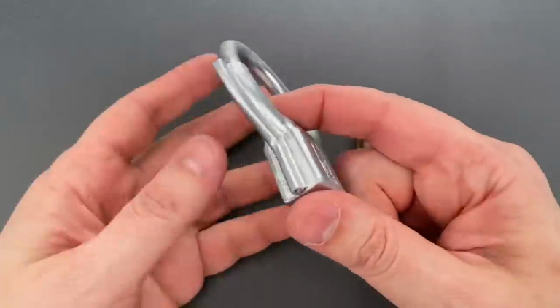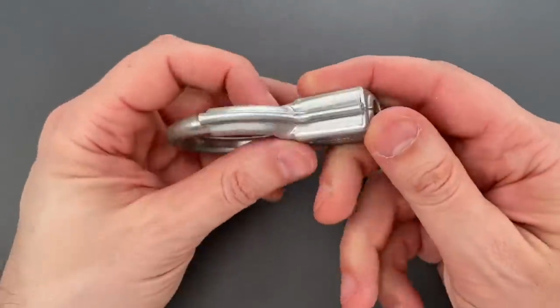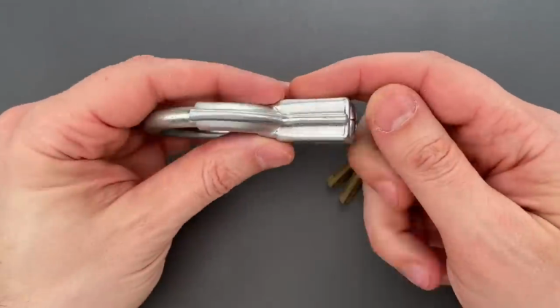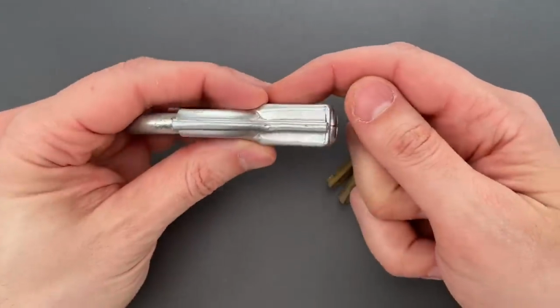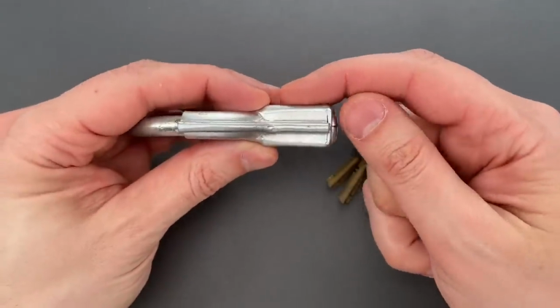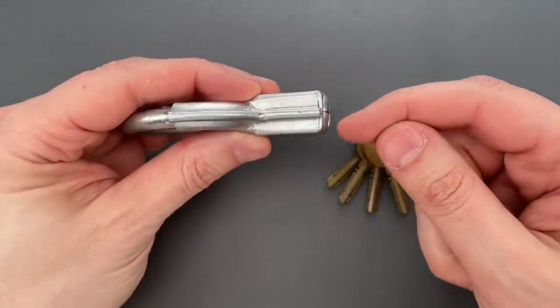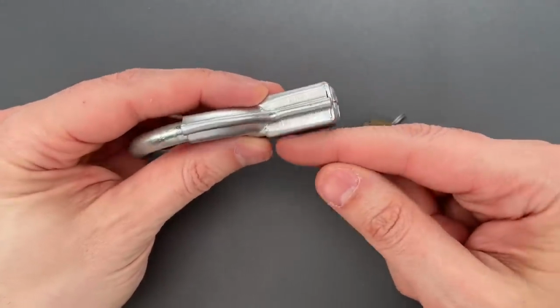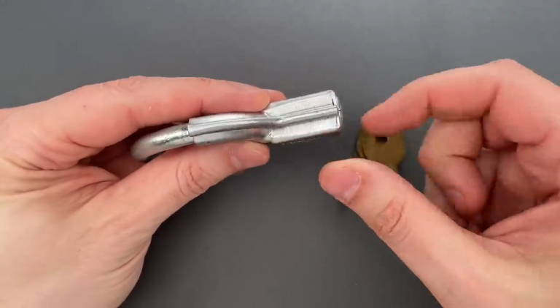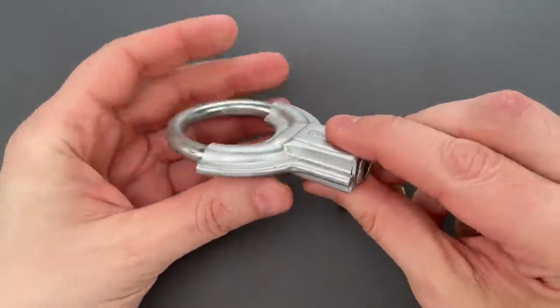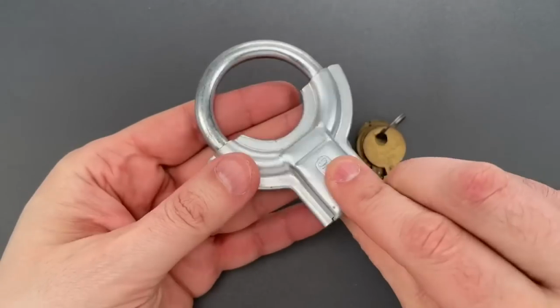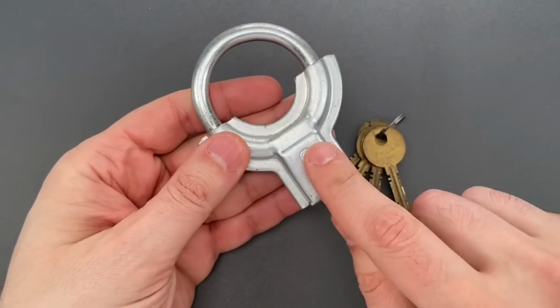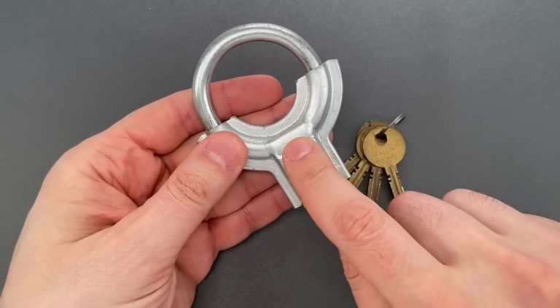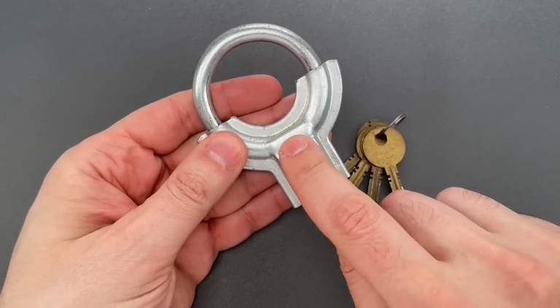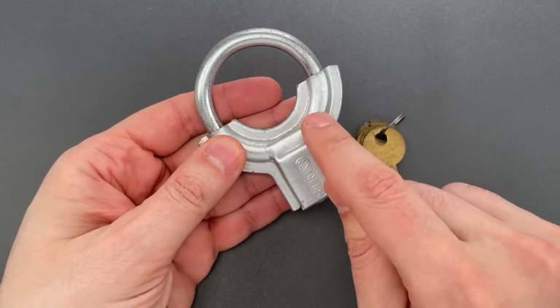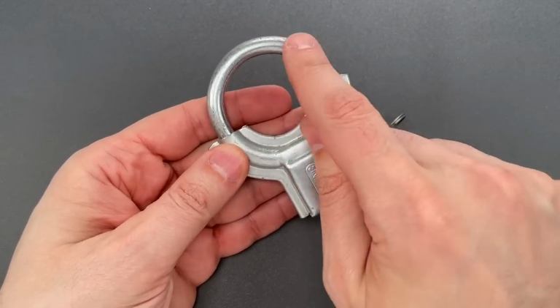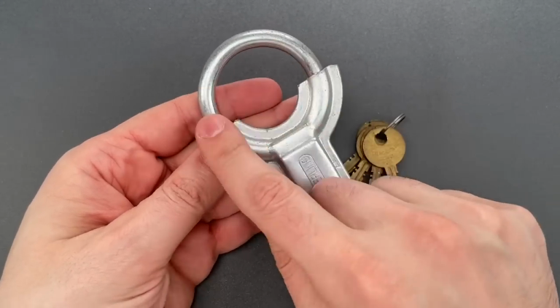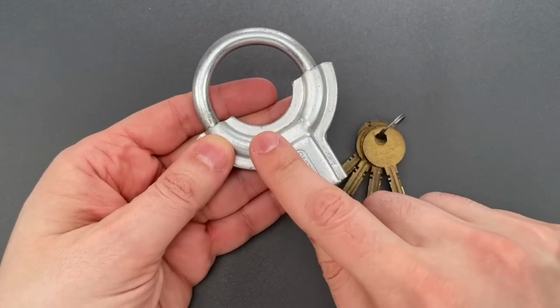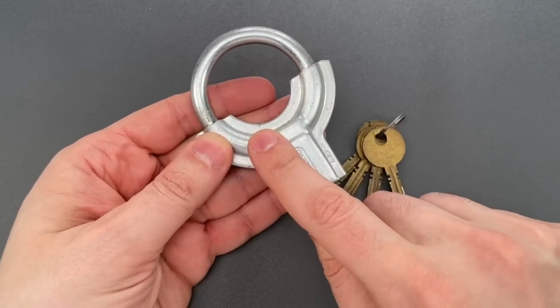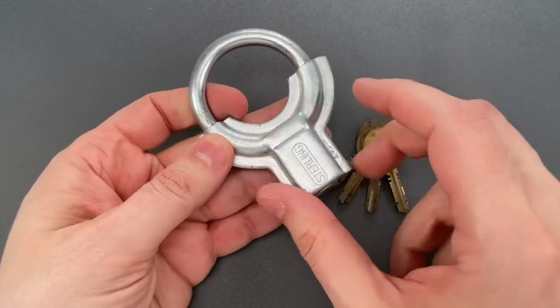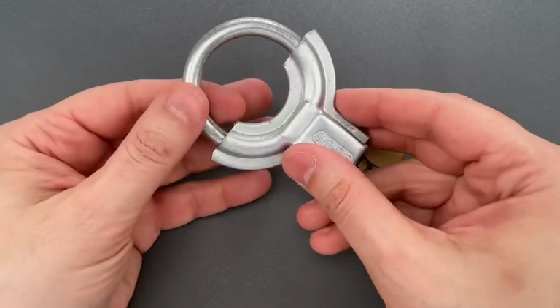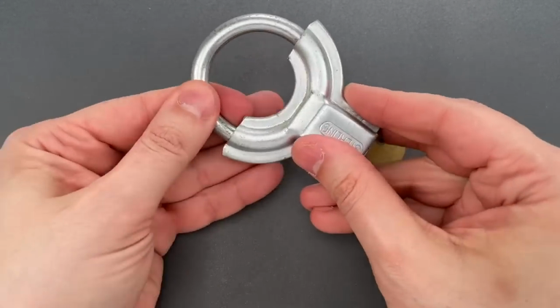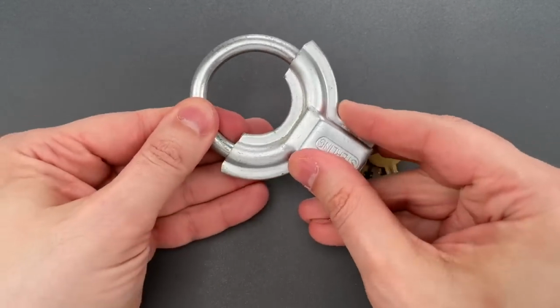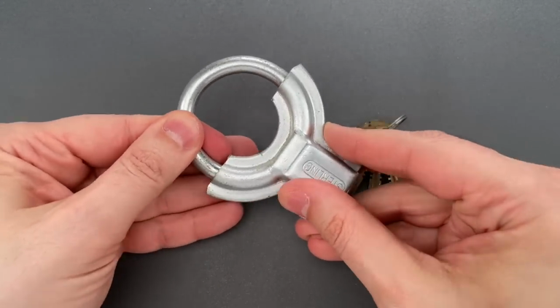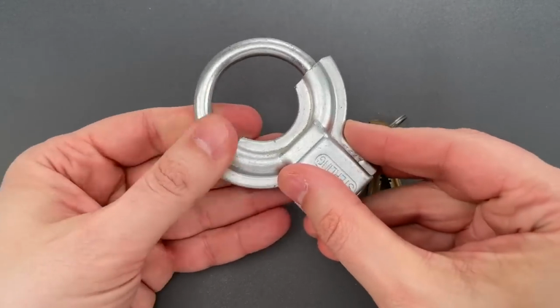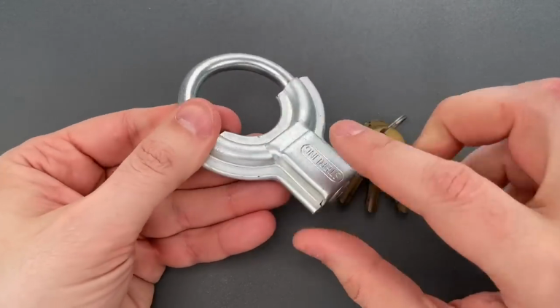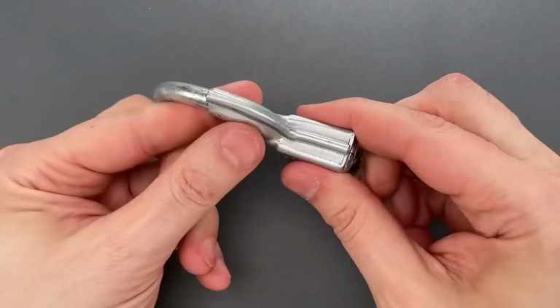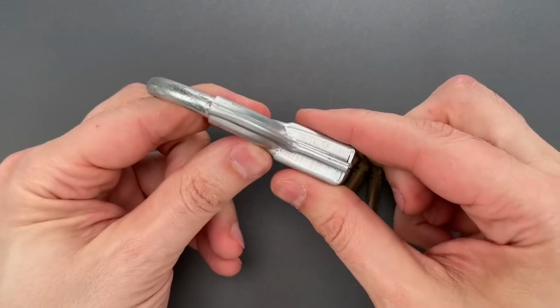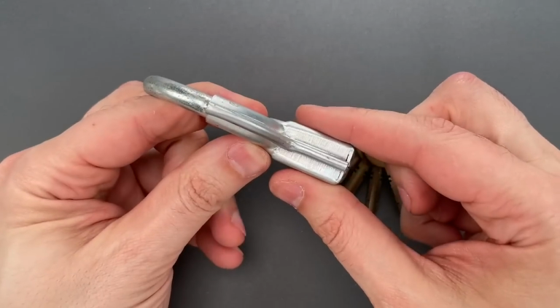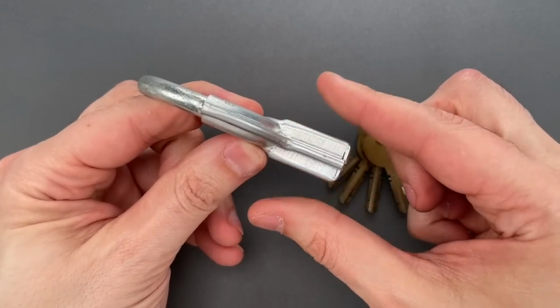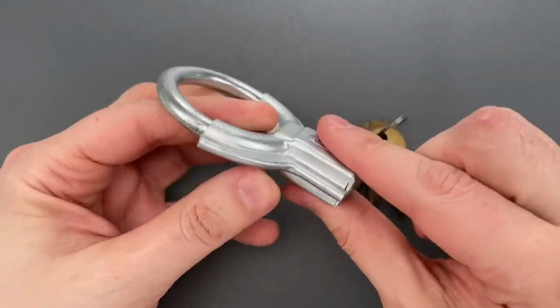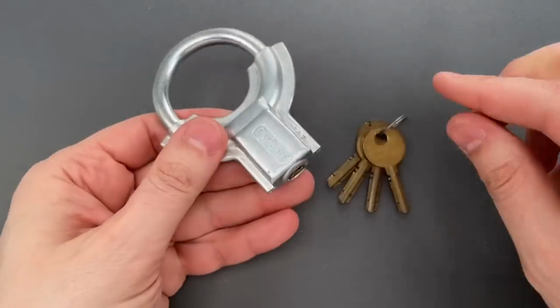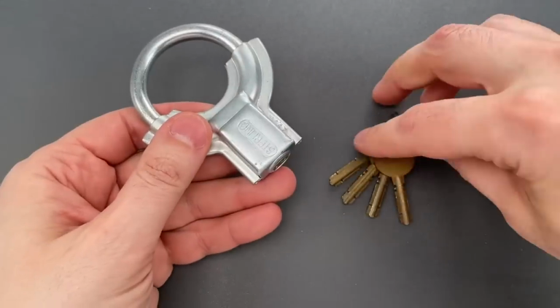Inside is a flat U-shaped spring, the ends of which sit in a gap in this circular shackle. The shackle can only be turned if that spring is spread by use of the key.